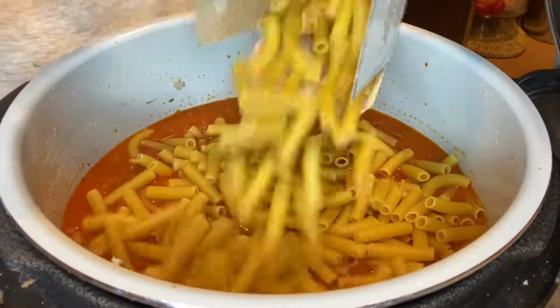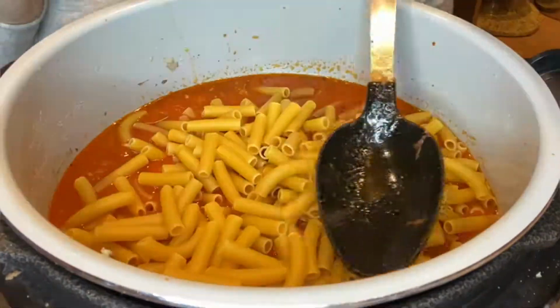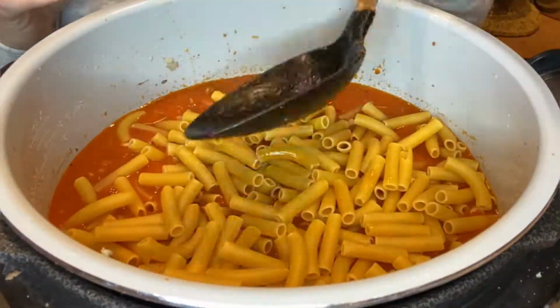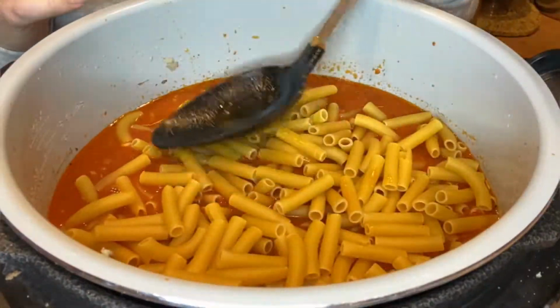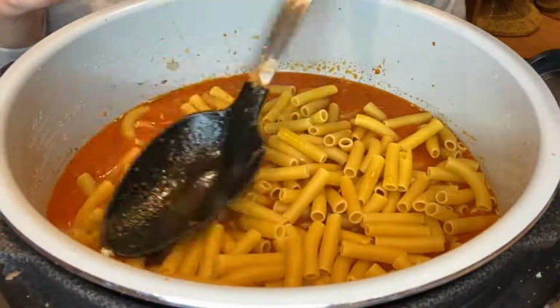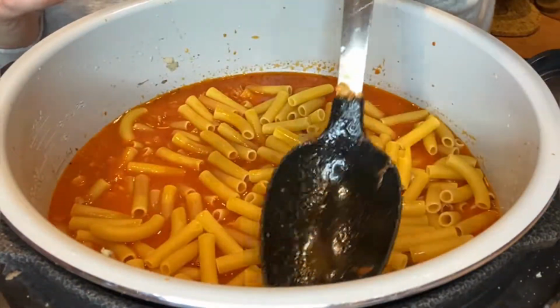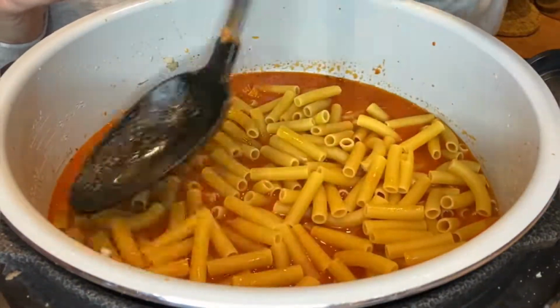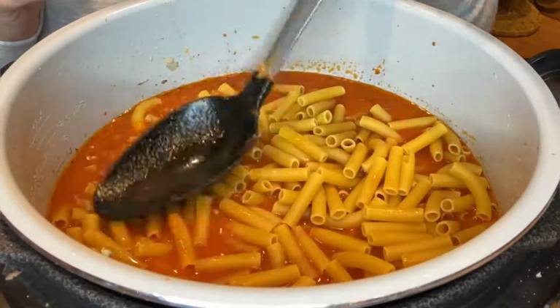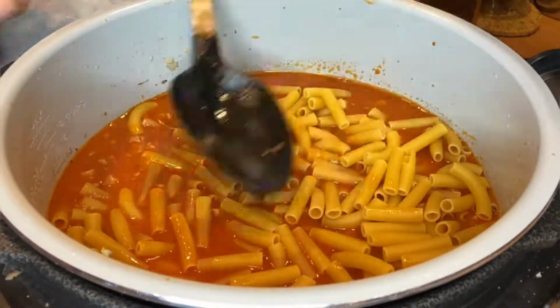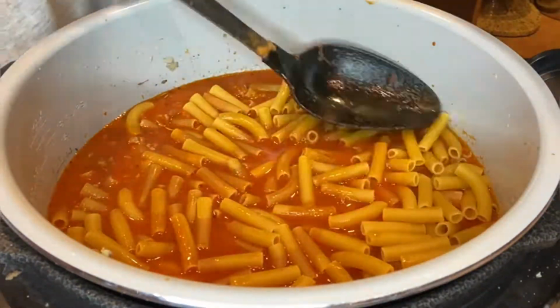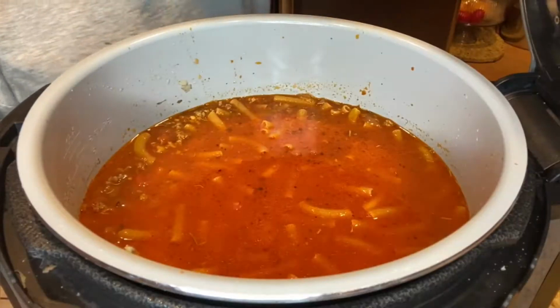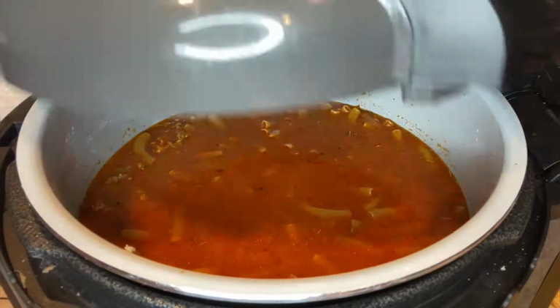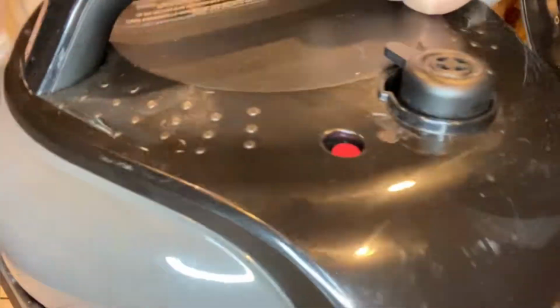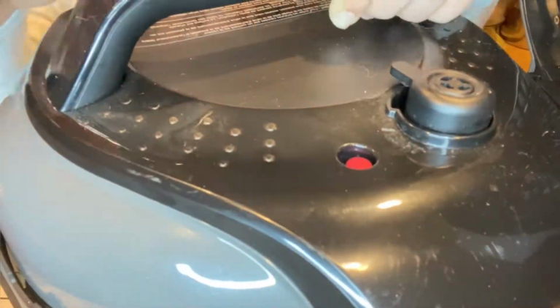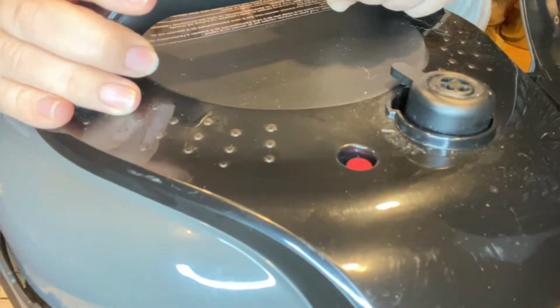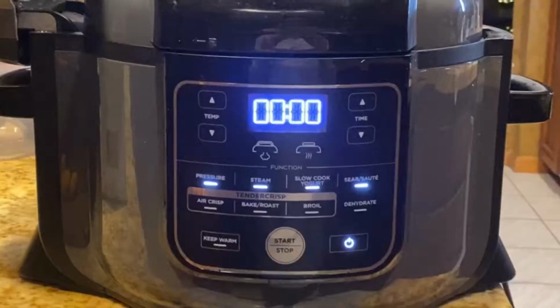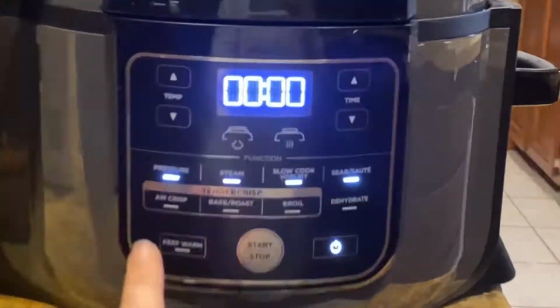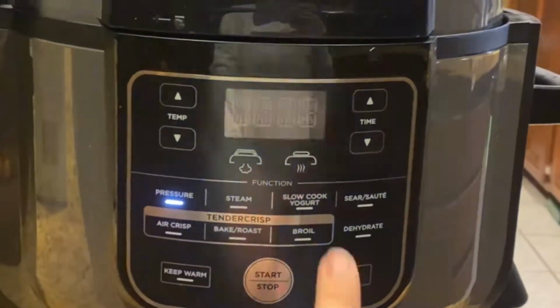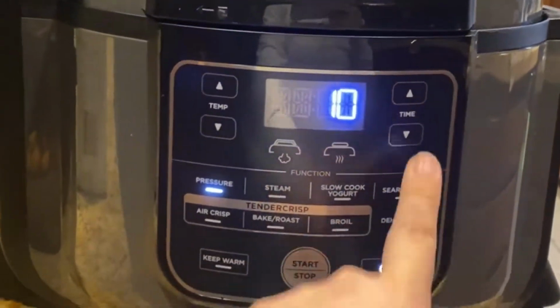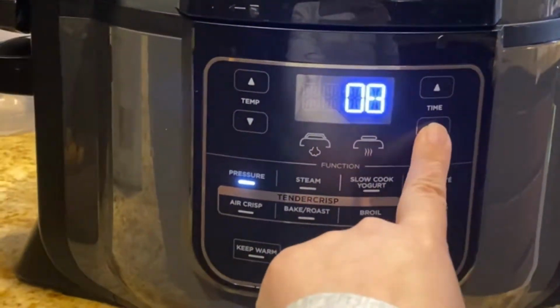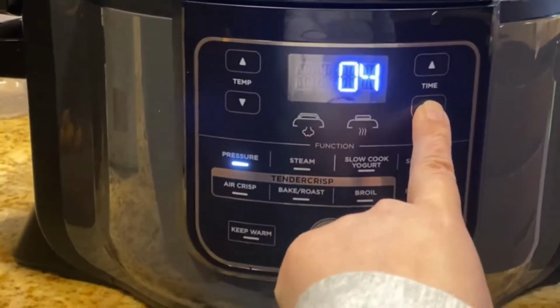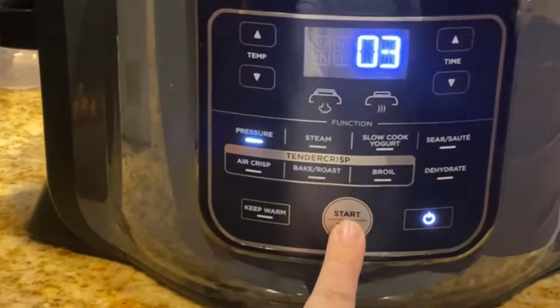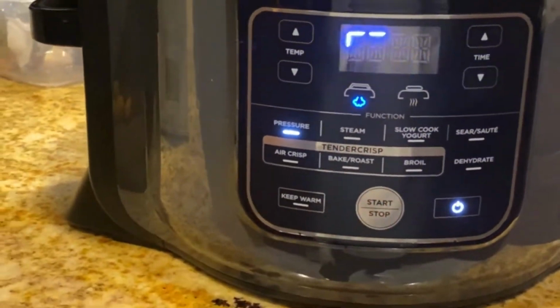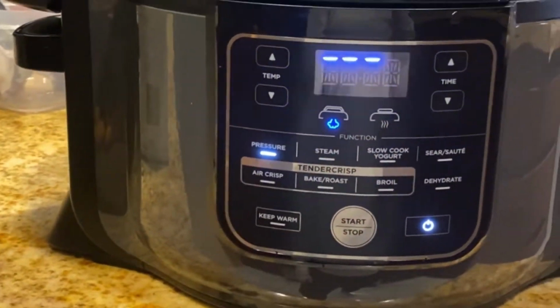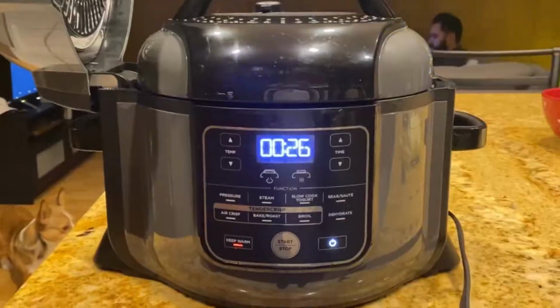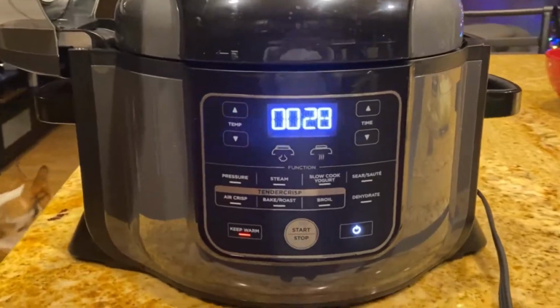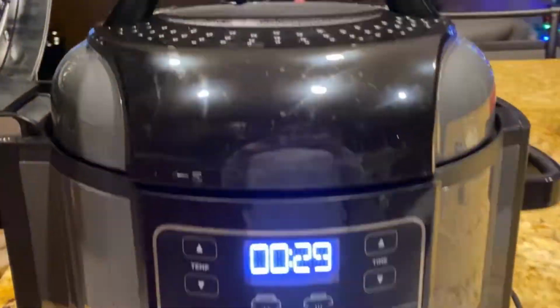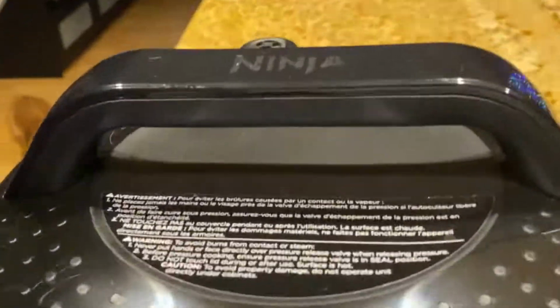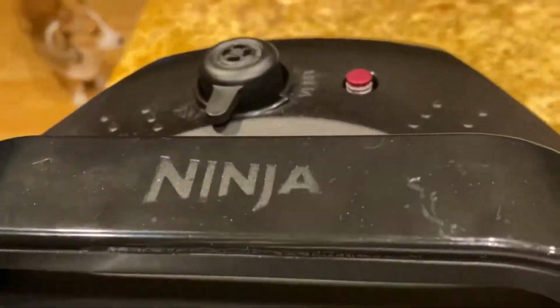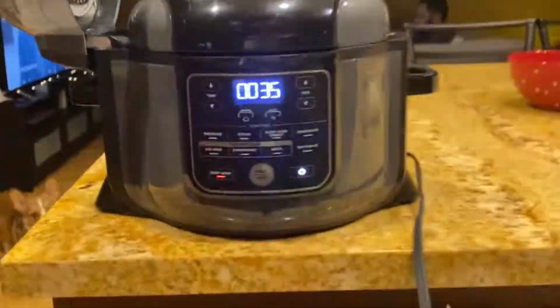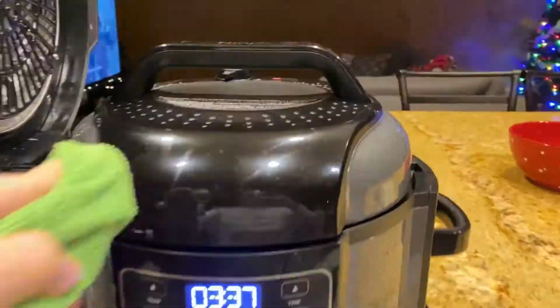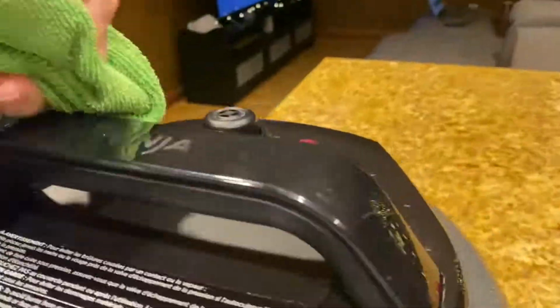Very important — you just push down and make sure they're all covered by liquid. Close with the pressure cooker lid and make sure the knob is sealed. Then go ahead and pressure cook for three minutes, then natural release for three minutes and quick release the rest.